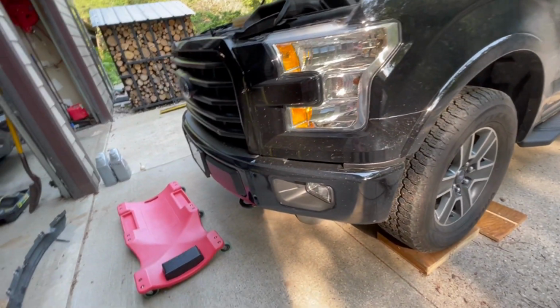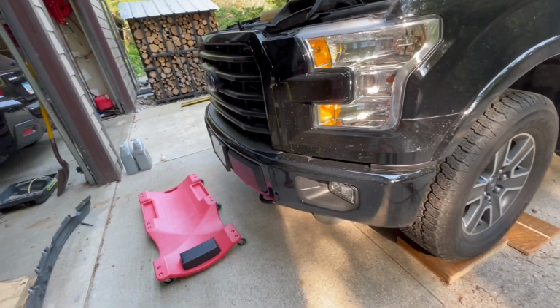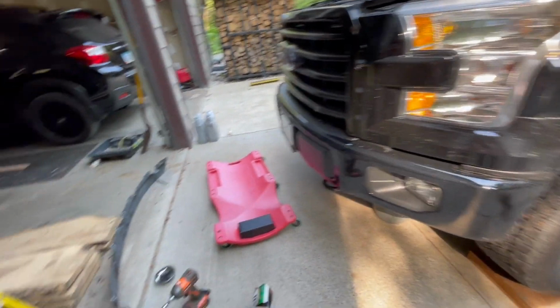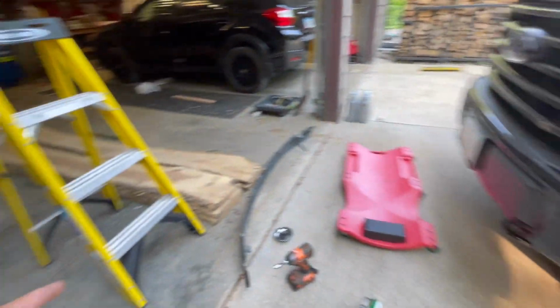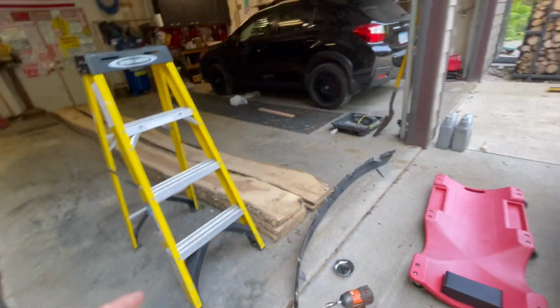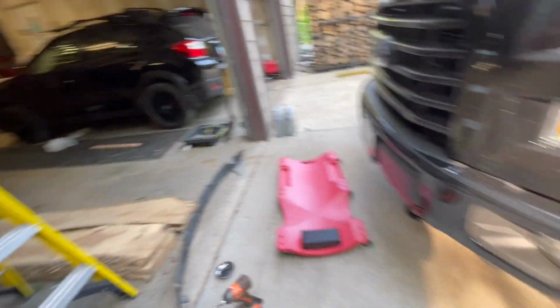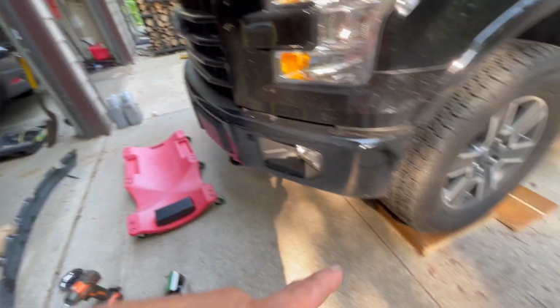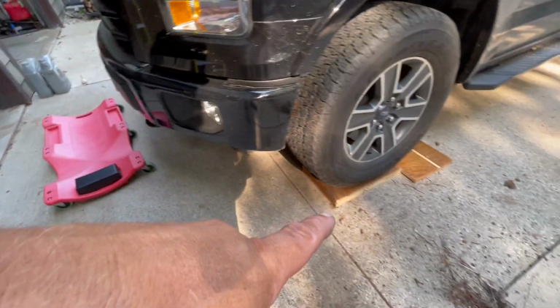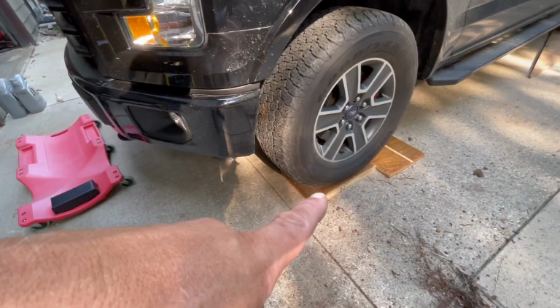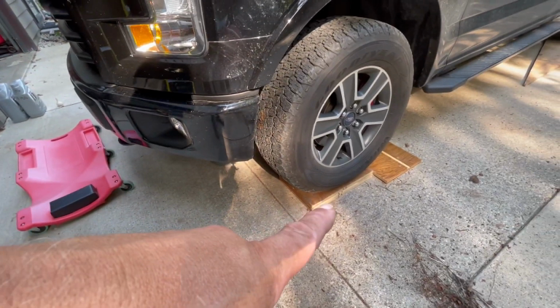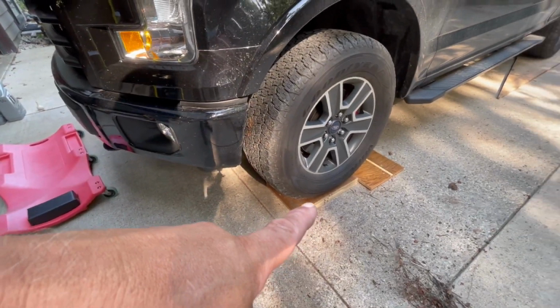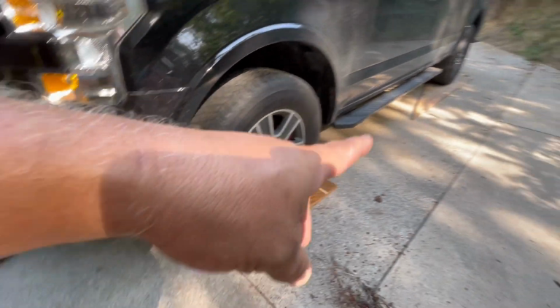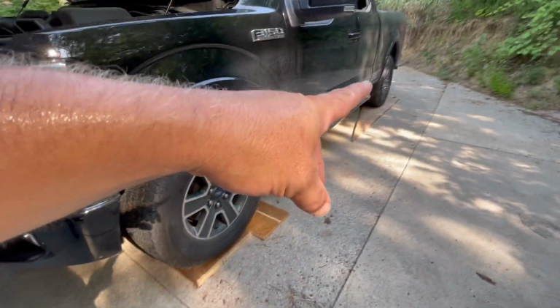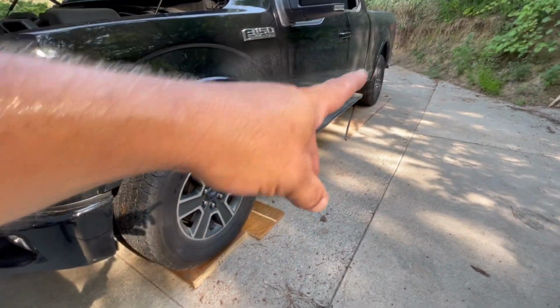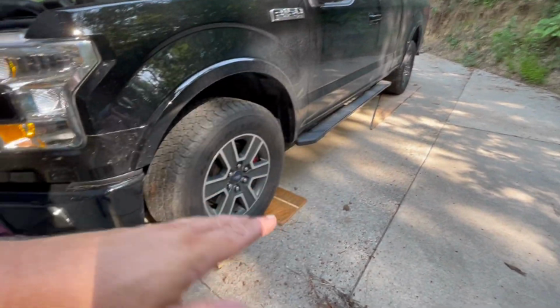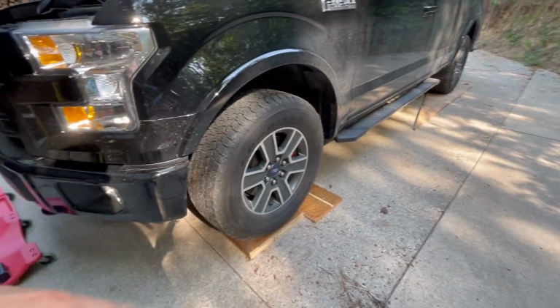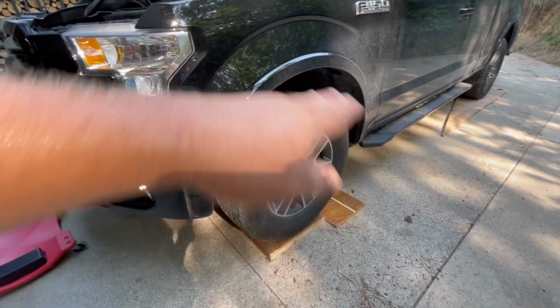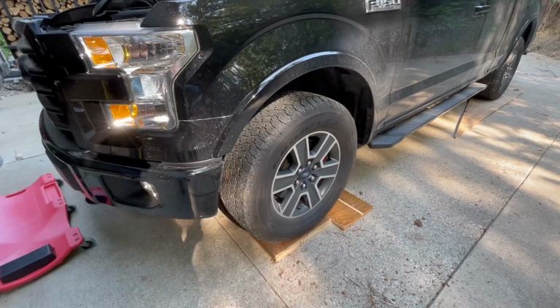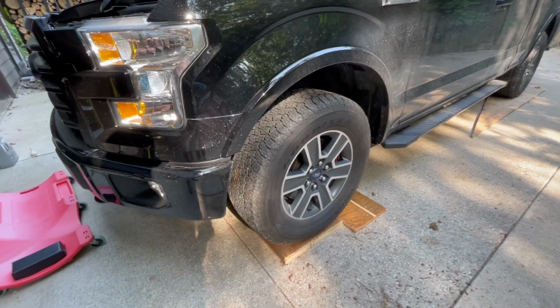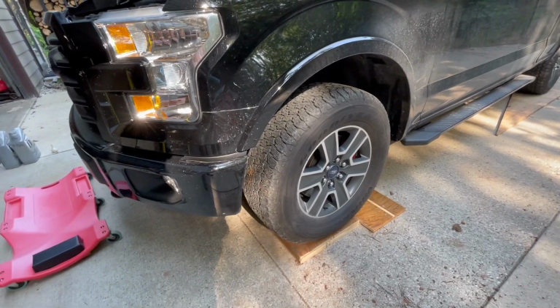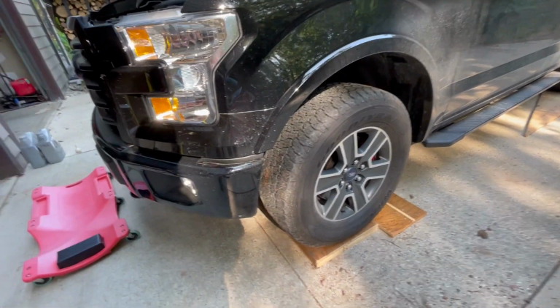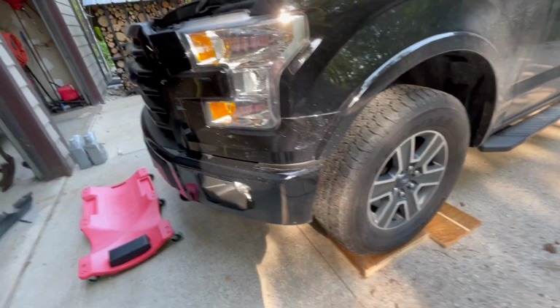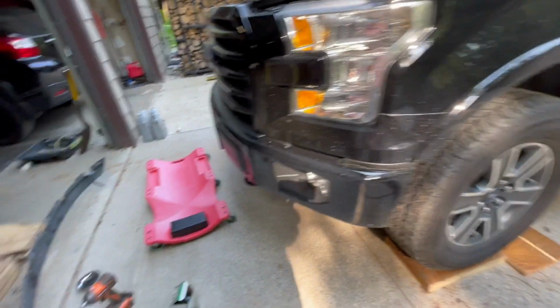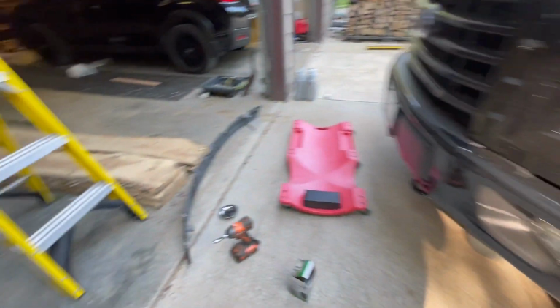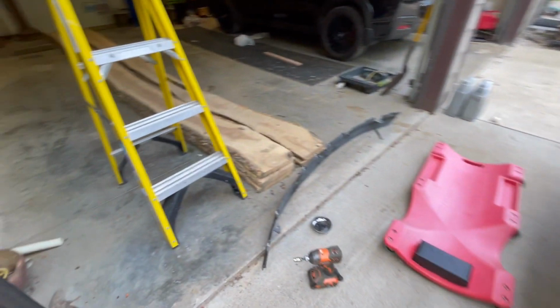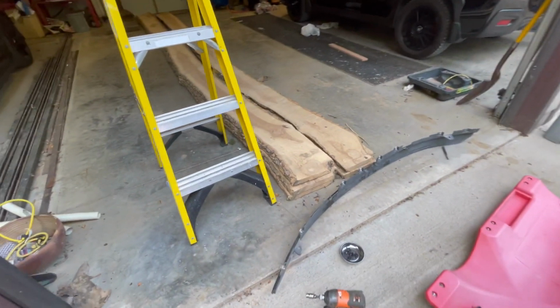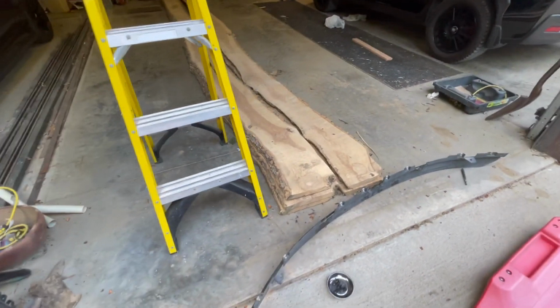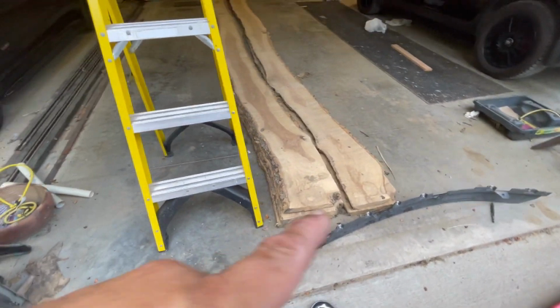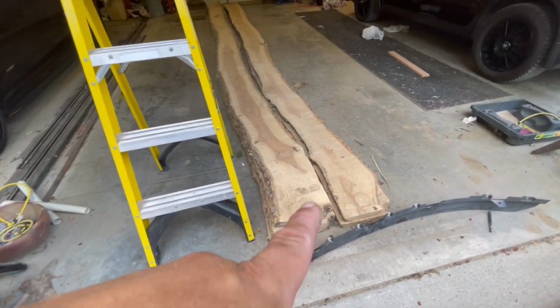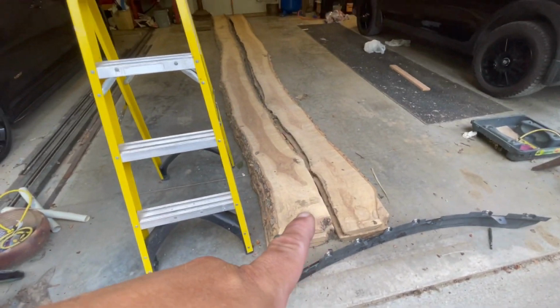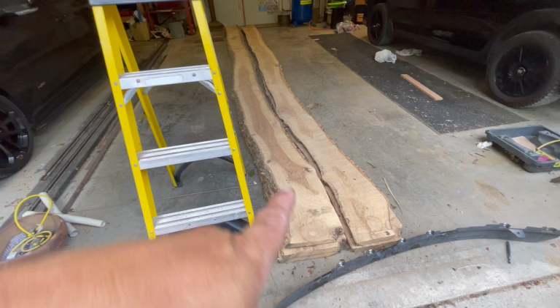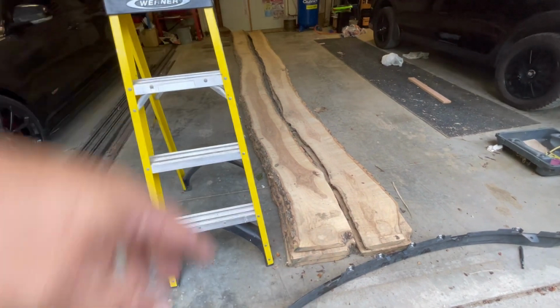That could have been much worse going downhill in here, because like I said, I'd always do the big blocks up front and the one block in the back, just to clear — because I don't want to burn my face on the exhaust. But I got my boards here, so I couldn't do it that way.